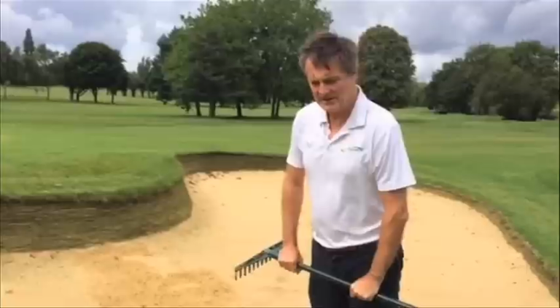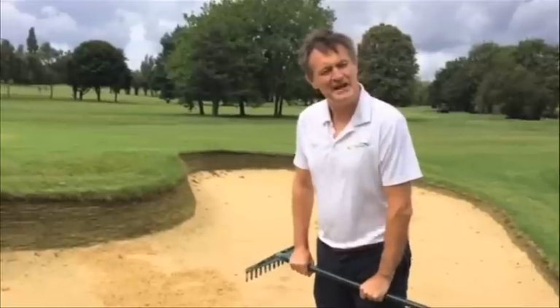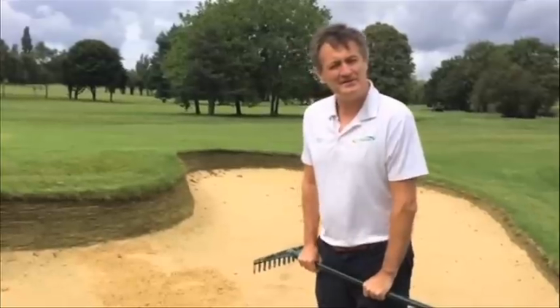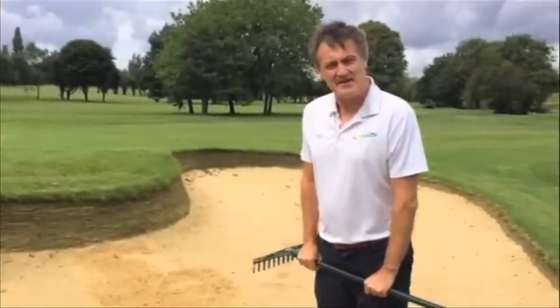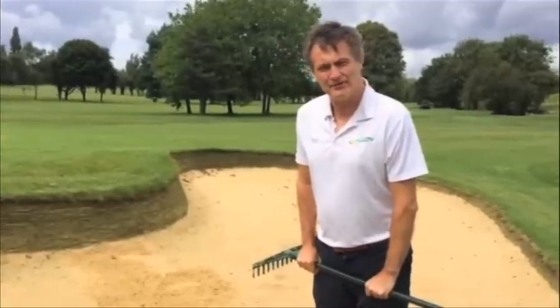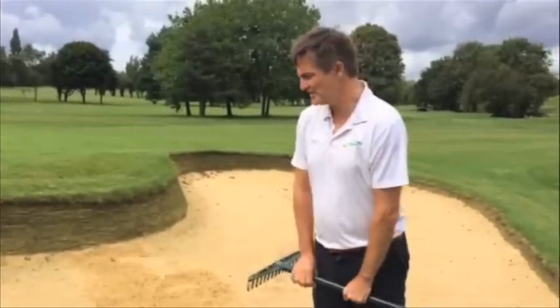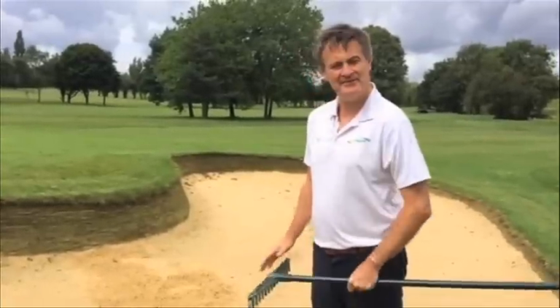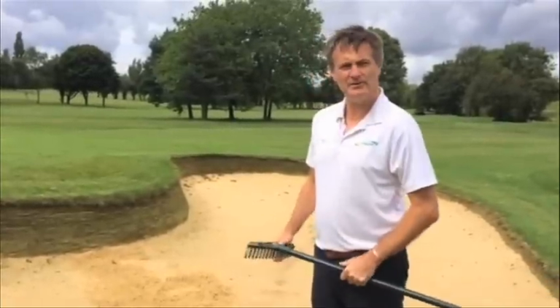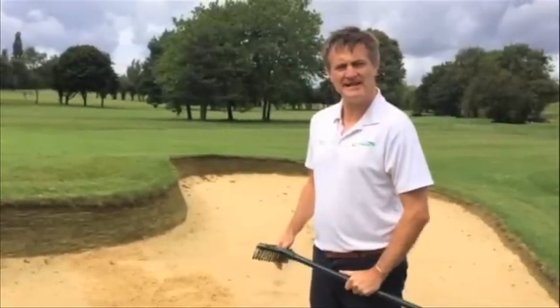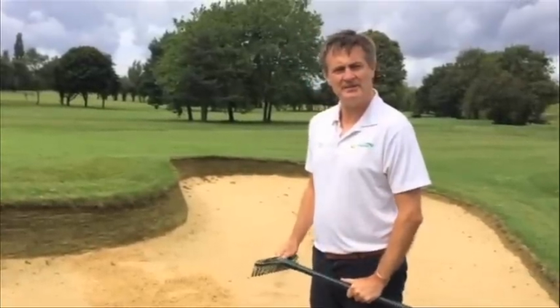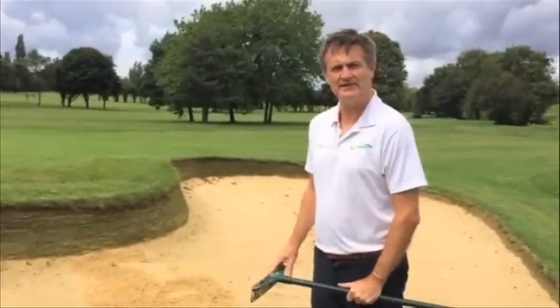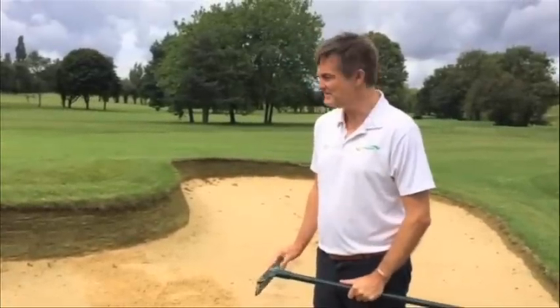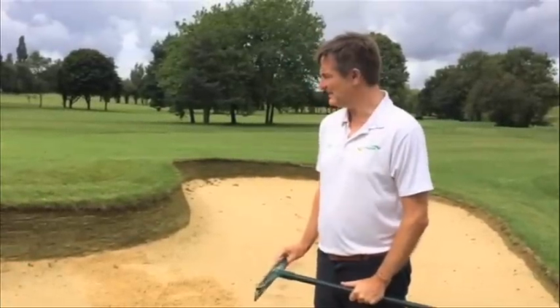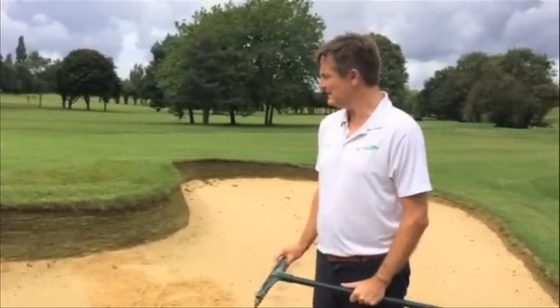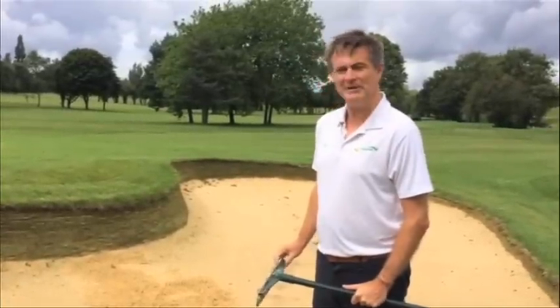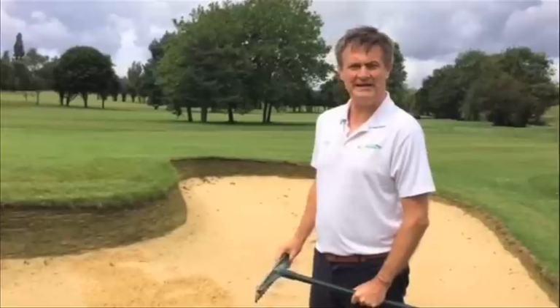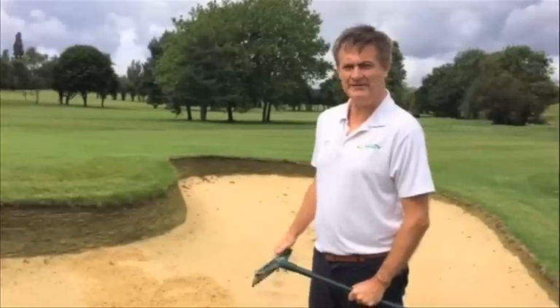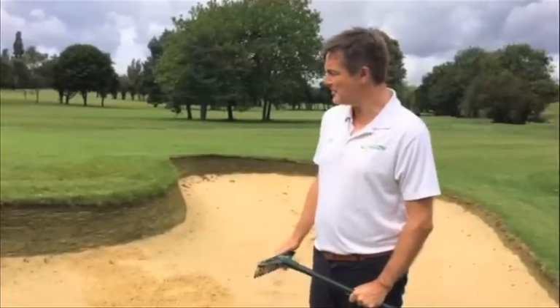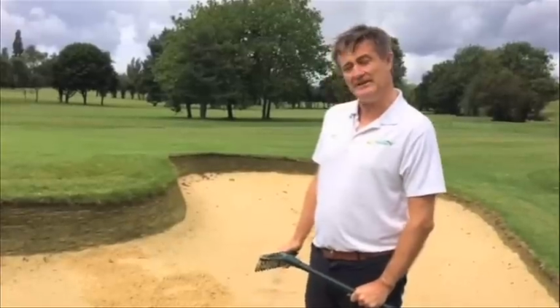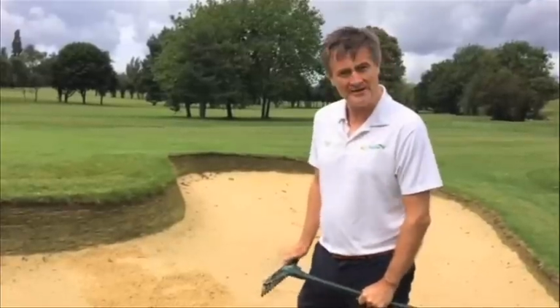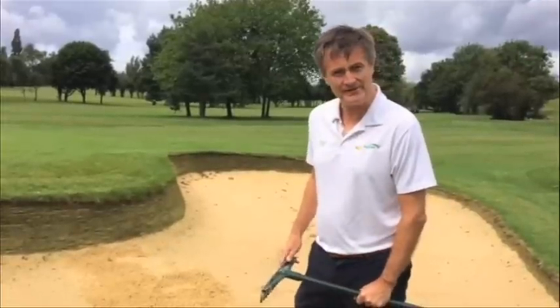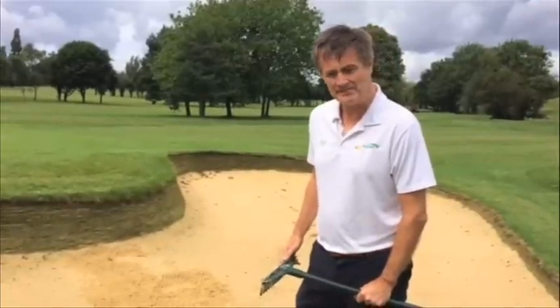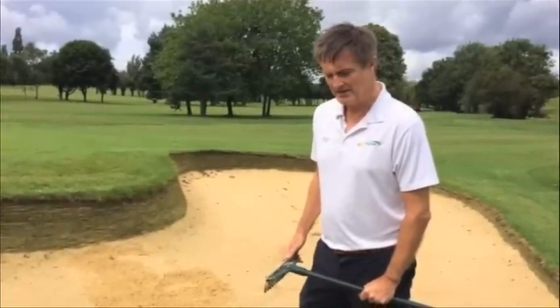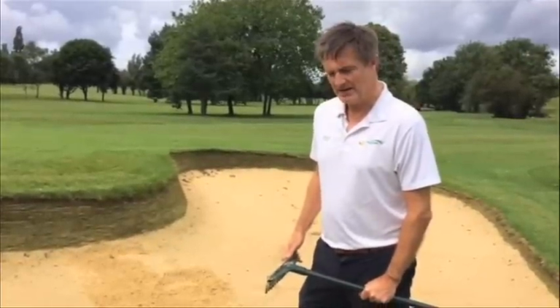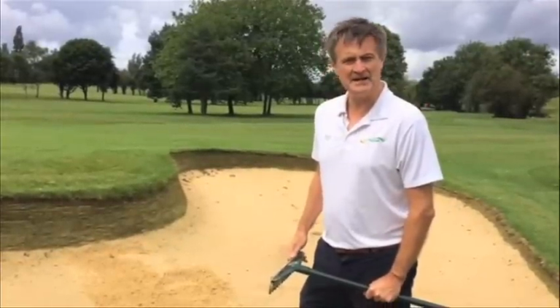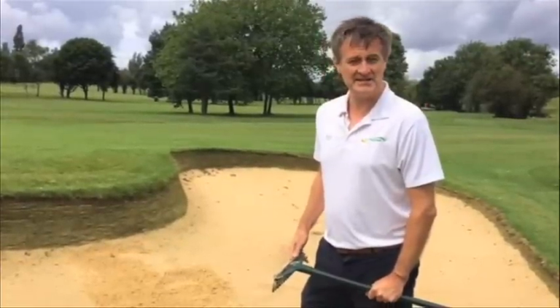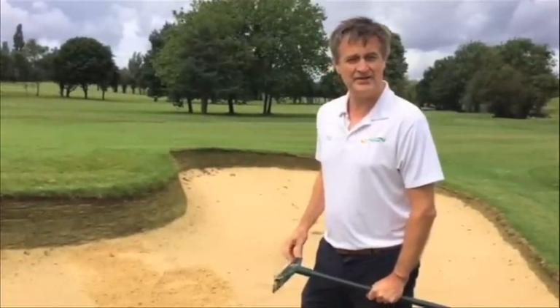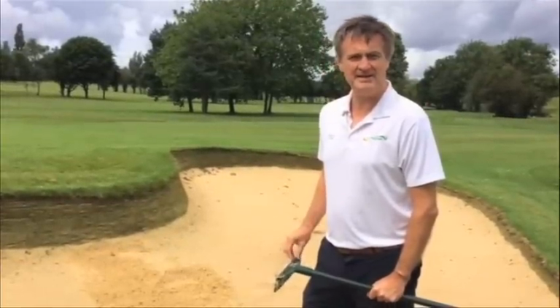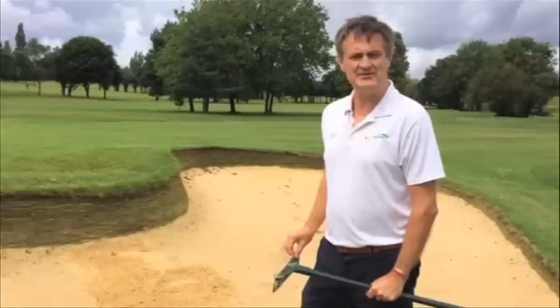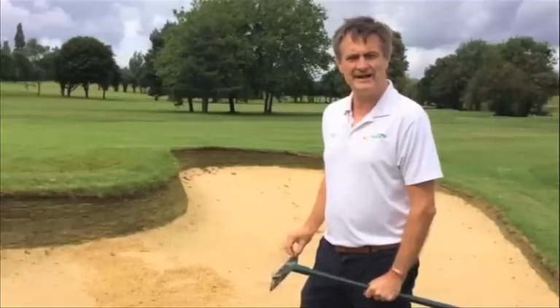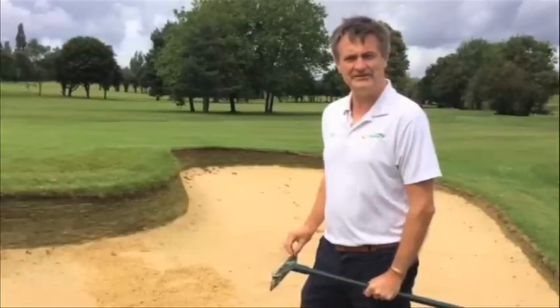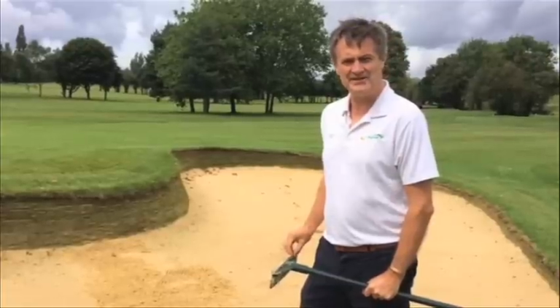Here I am, same golf course on the 17th hole, standing in a bunker that was rebuilt by EcoBunker in February 2015. As I said earlier, there was 38 millimetres of rain last night.